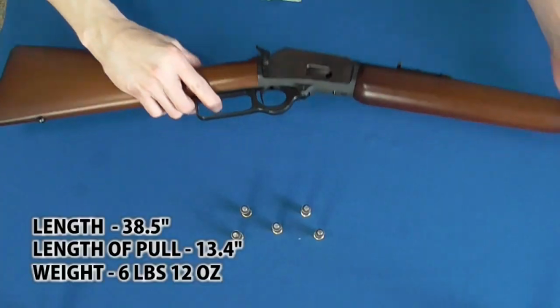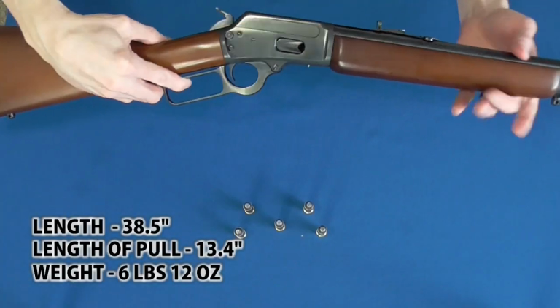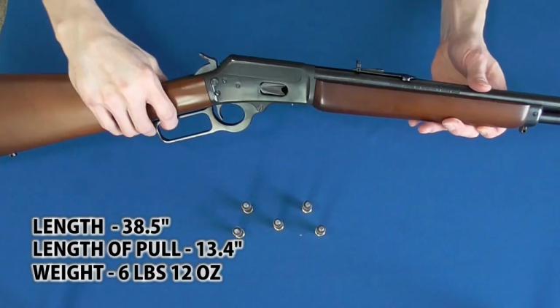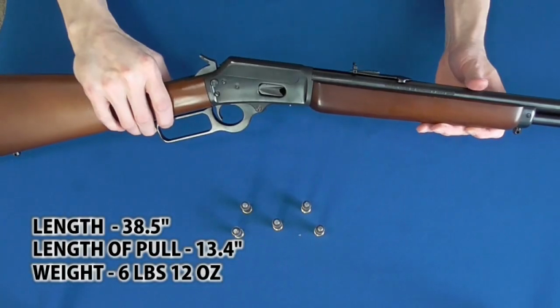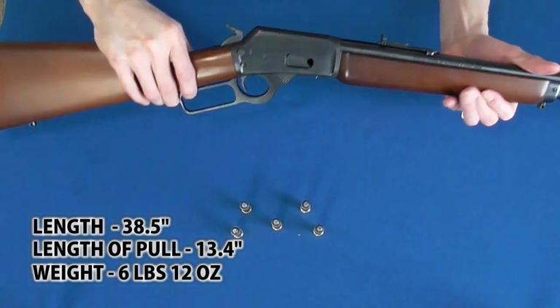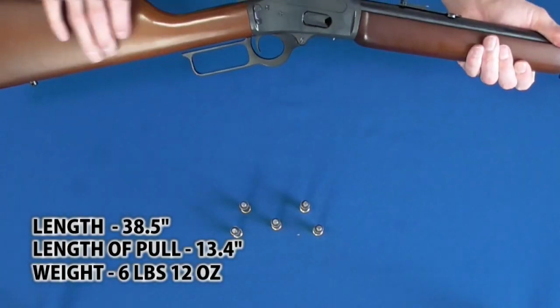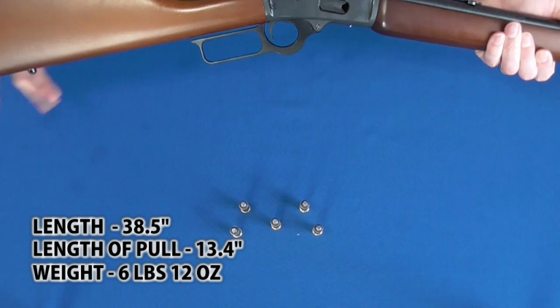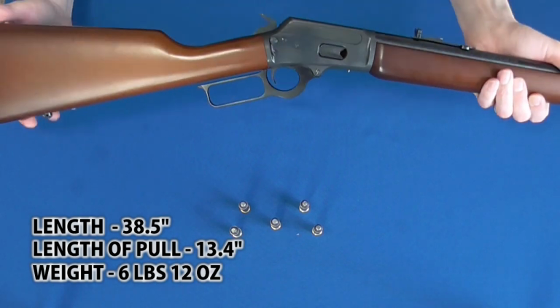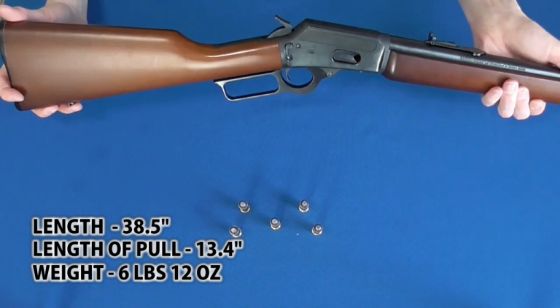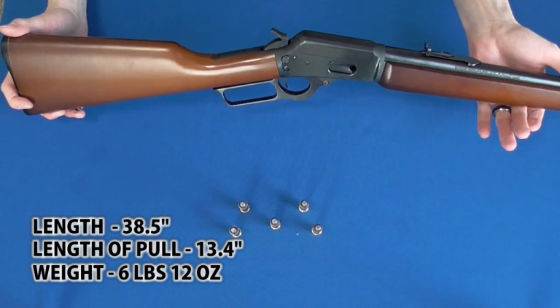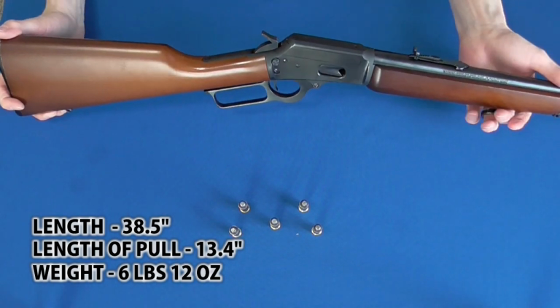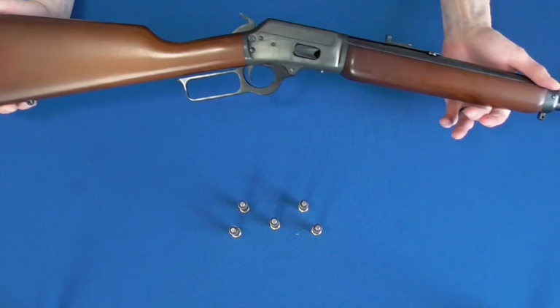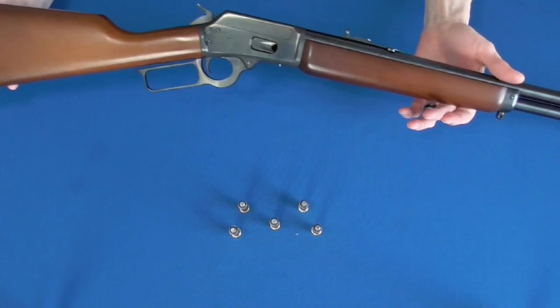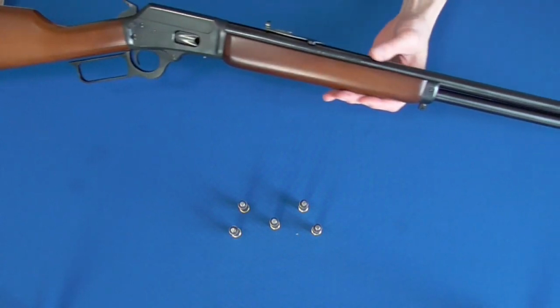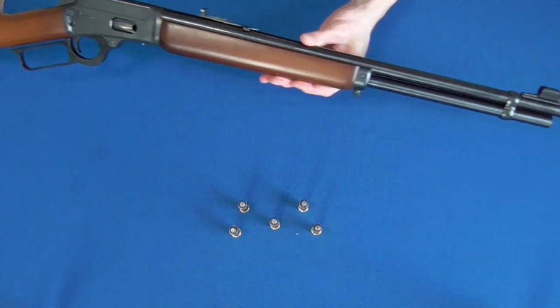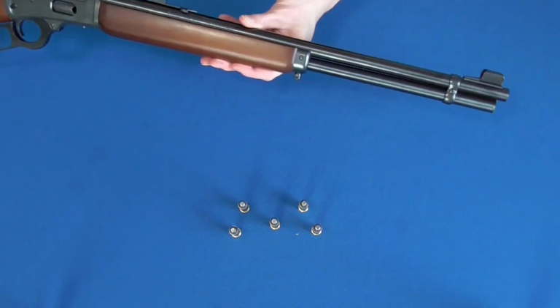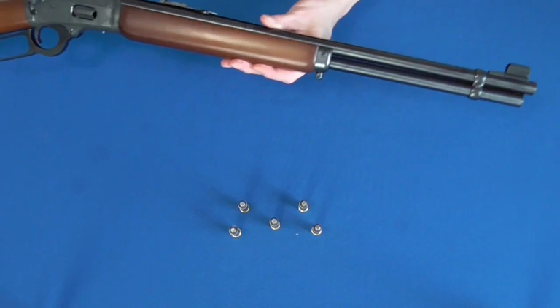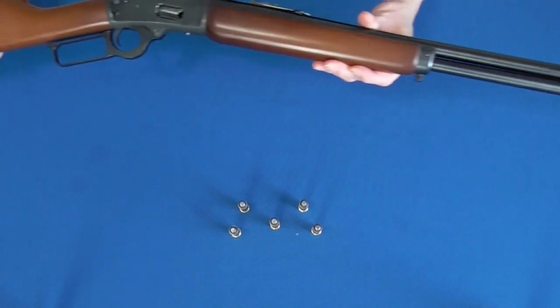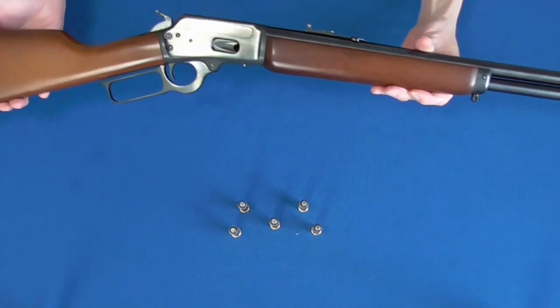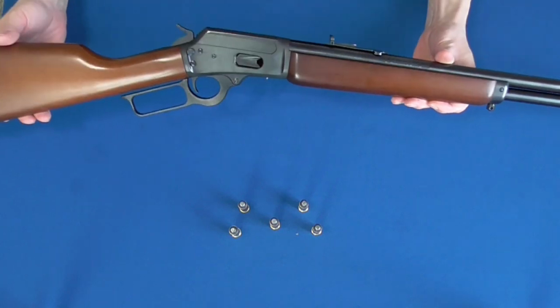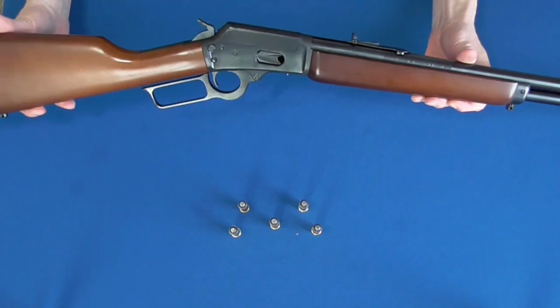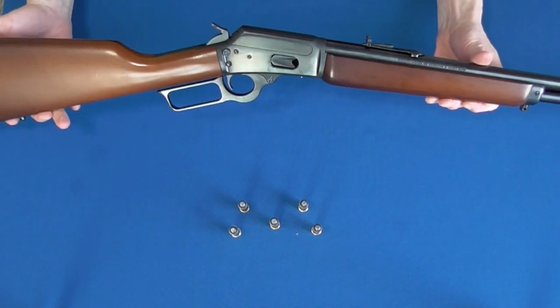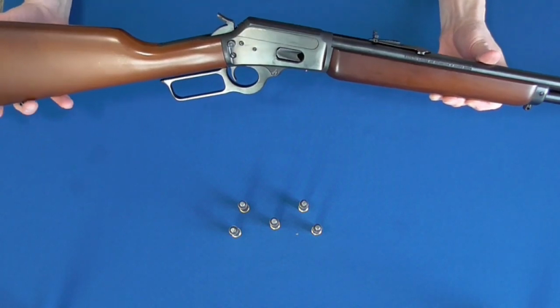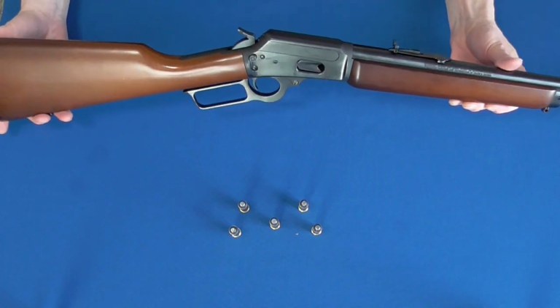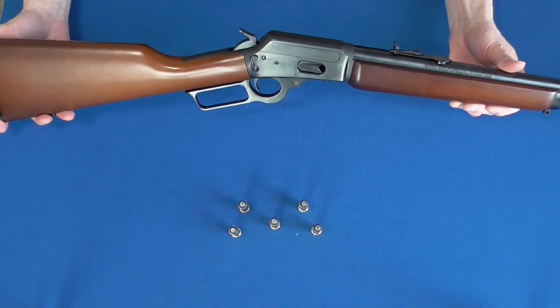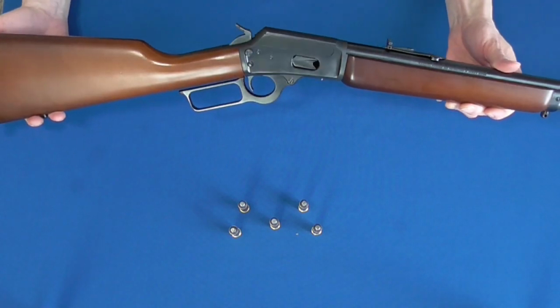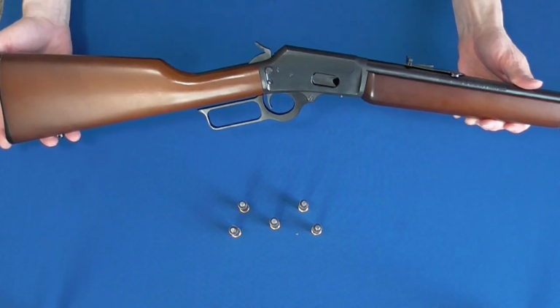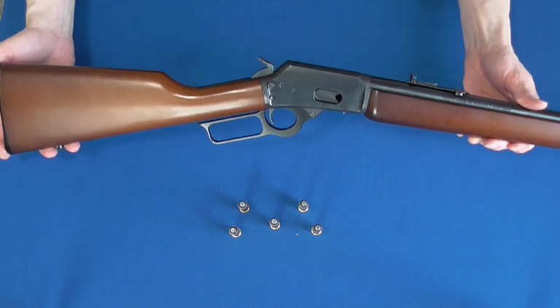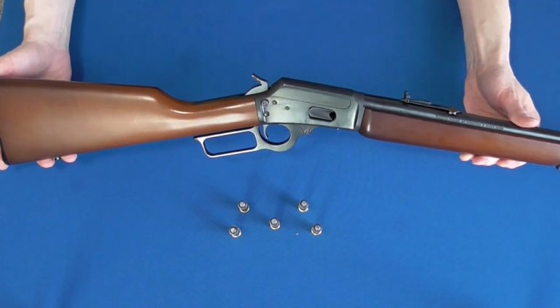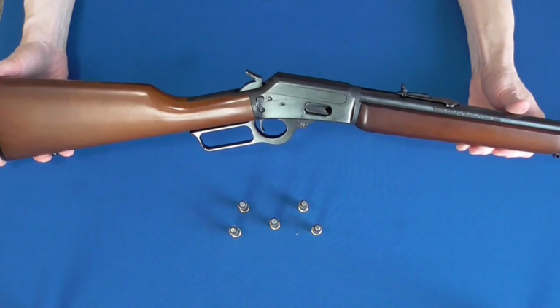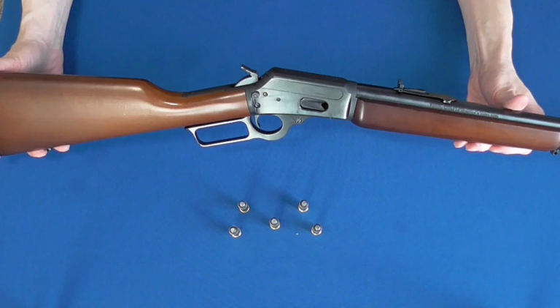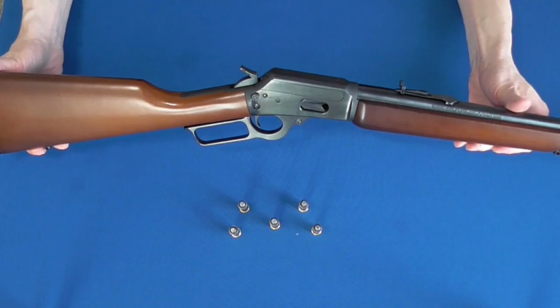Now honestly, I didn't have the highest expectations for this rifle. It's not necessarily that I thought I wouldn't like it, I just didn't expect to be wowed by it. I'm just going to go ahead and be real and say that this is truly a remarkable little carbine.